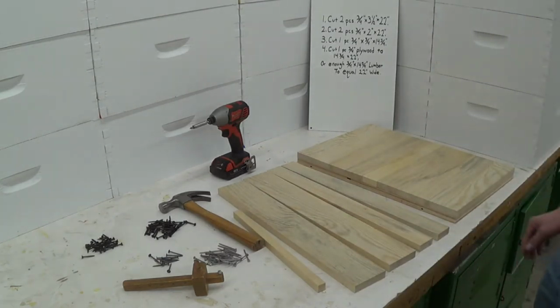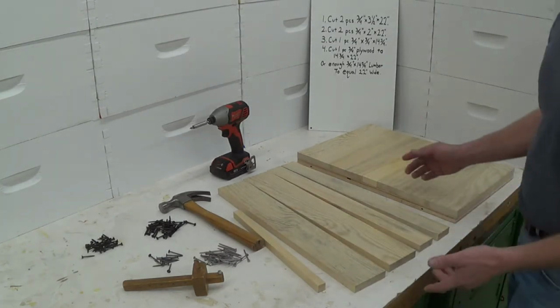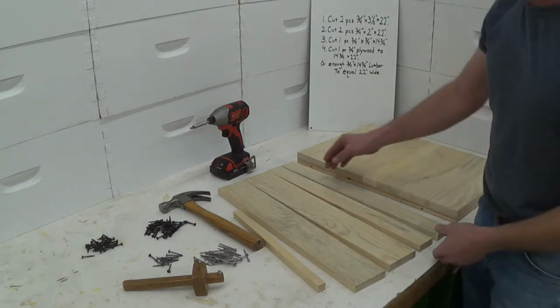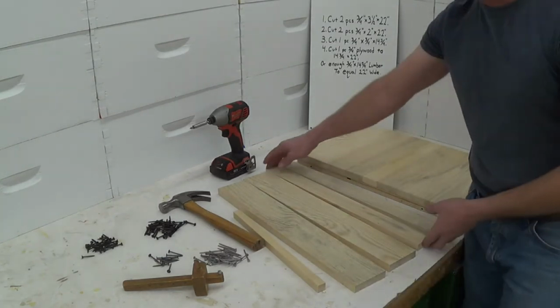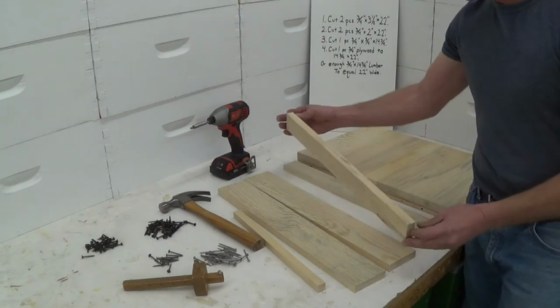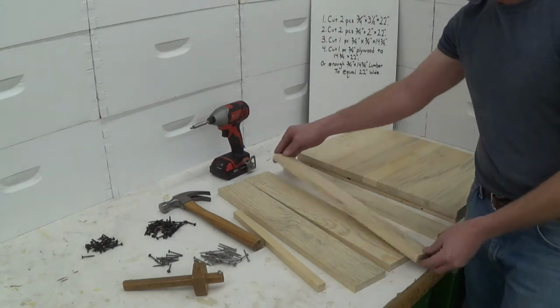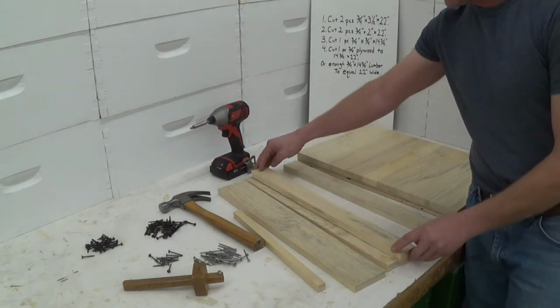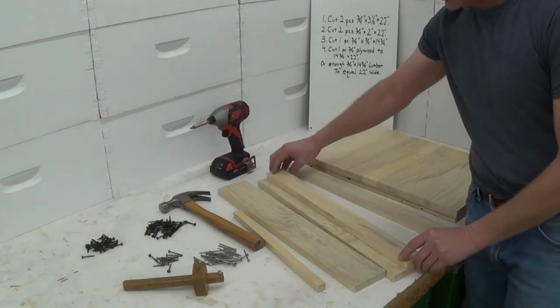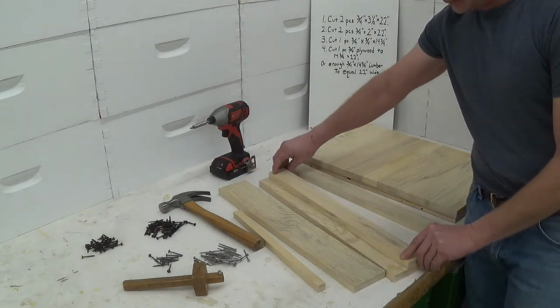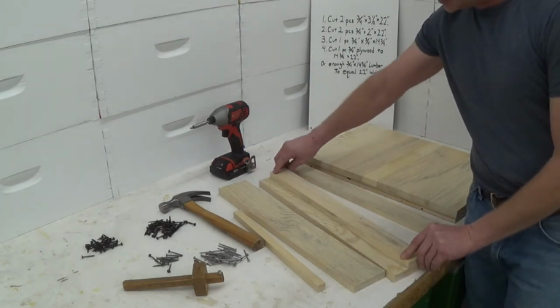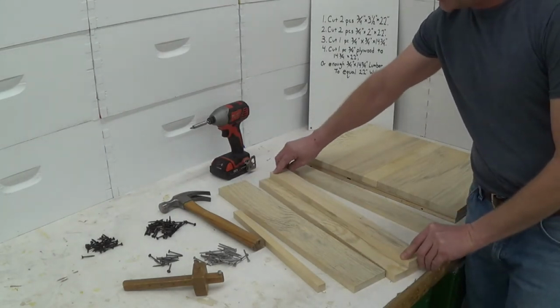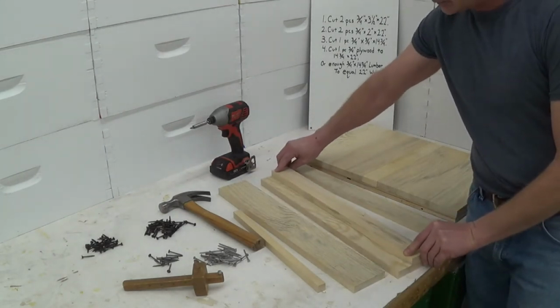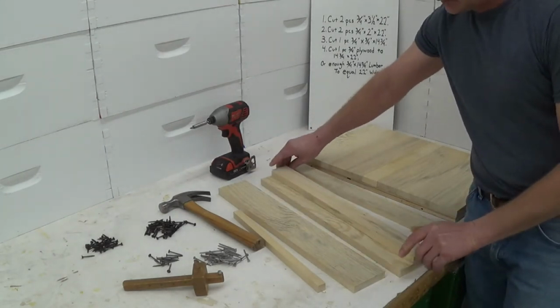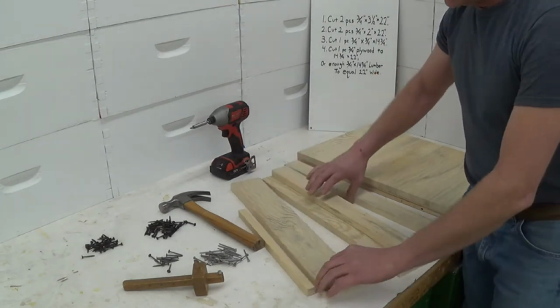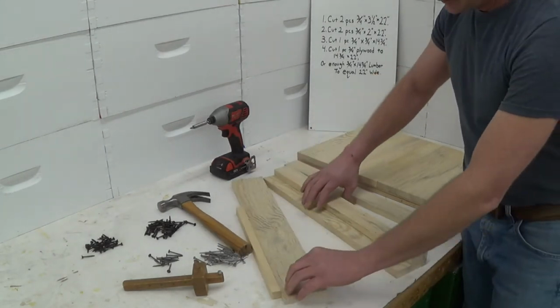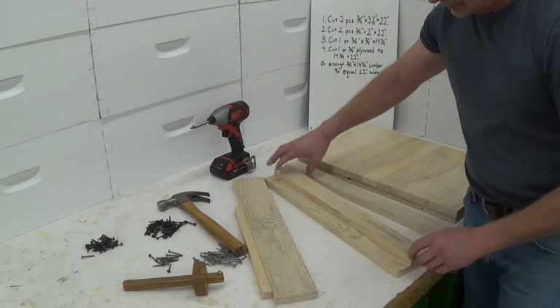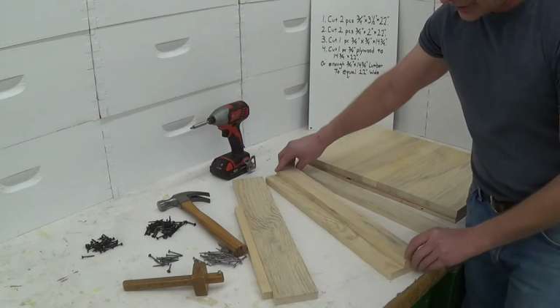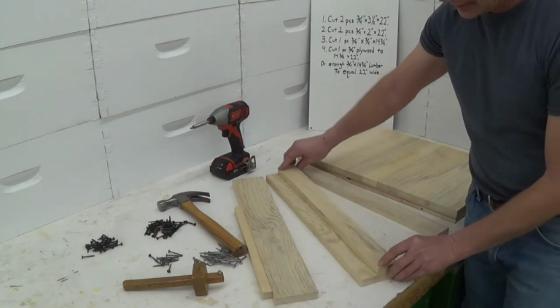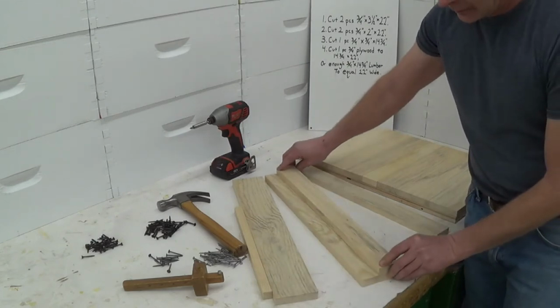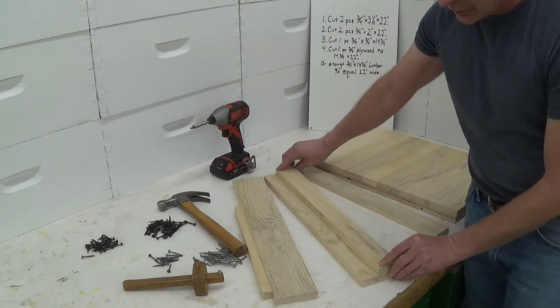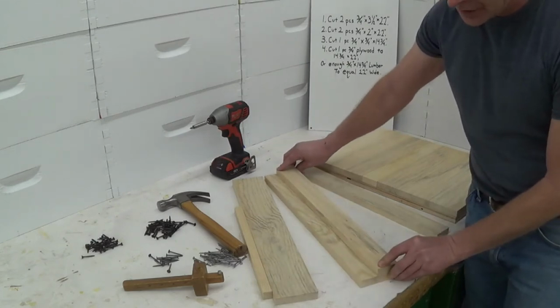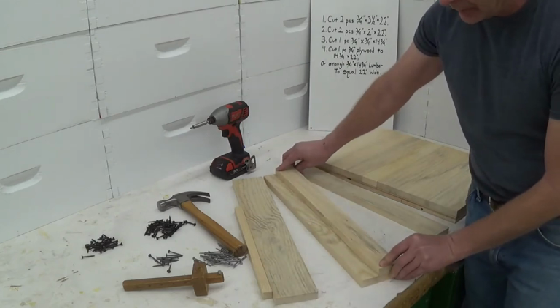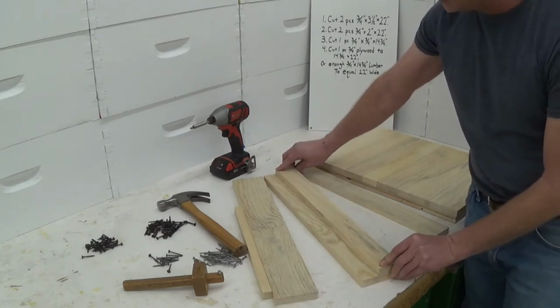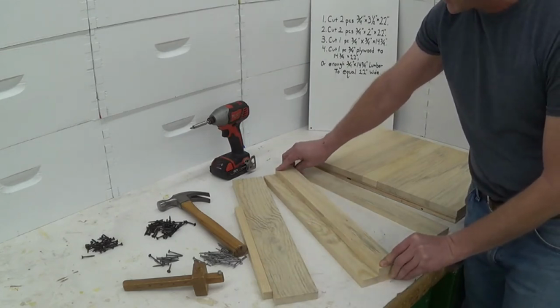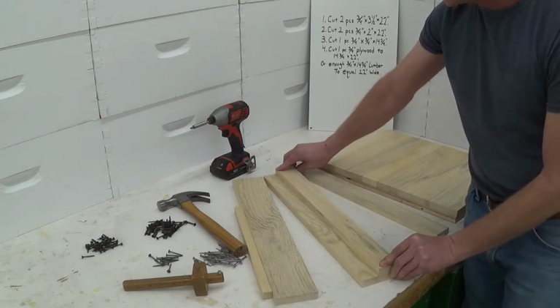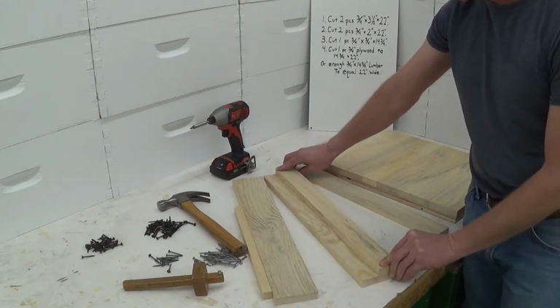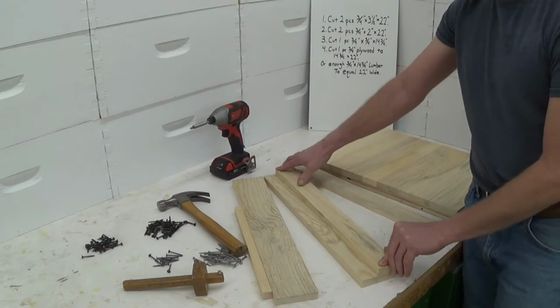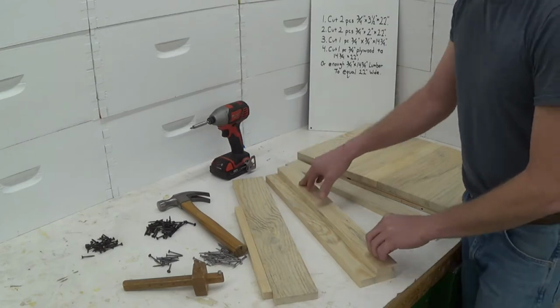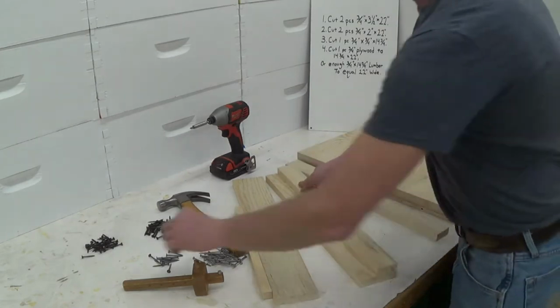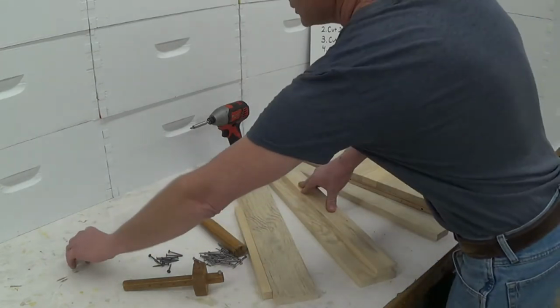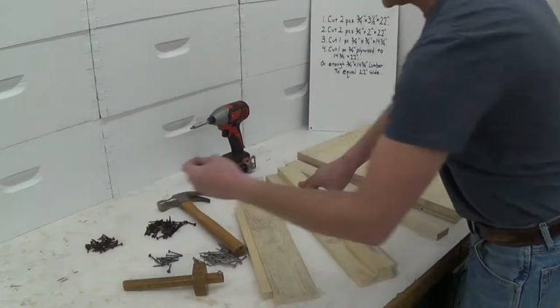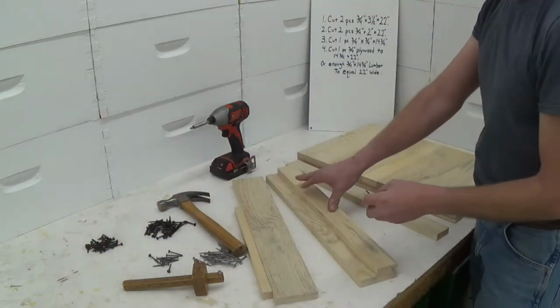The first thing that I do is start out by screwing down the two-inch-wide strip onto the three-and-a-half-inch-wide strip with some inch-and-a-quarter screws.